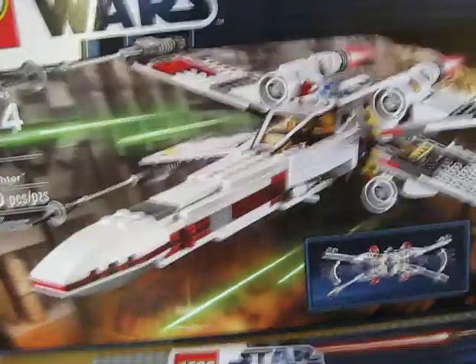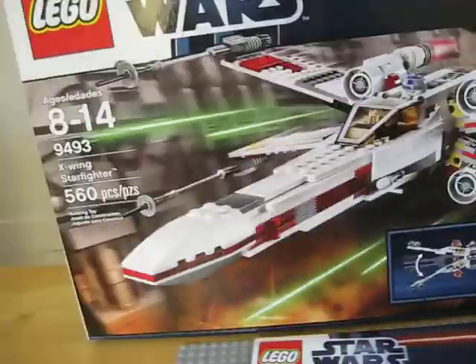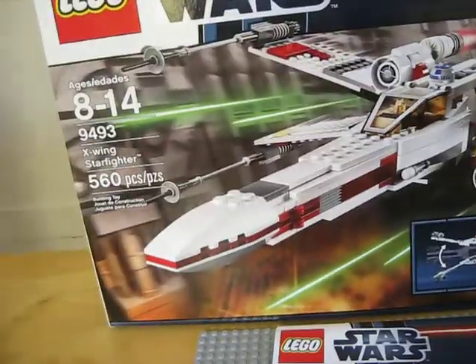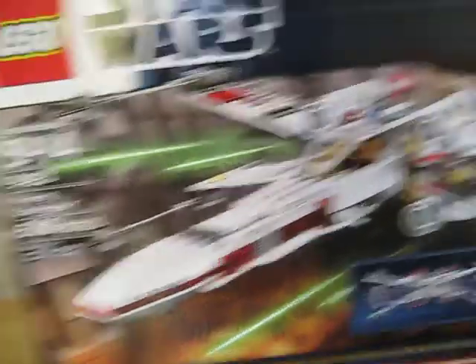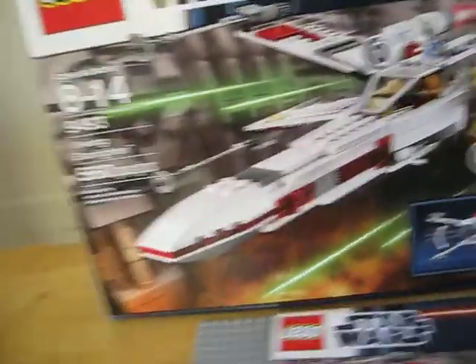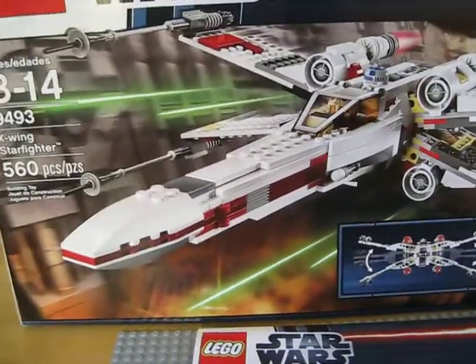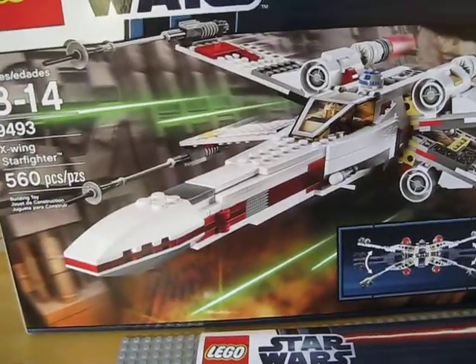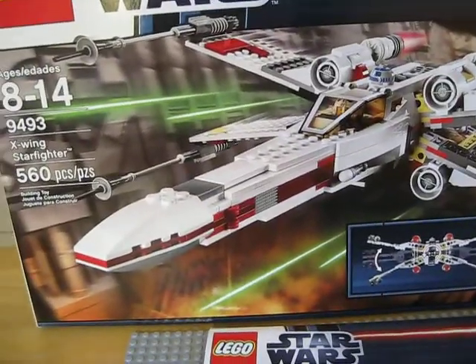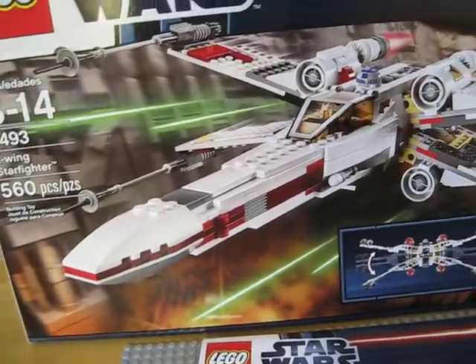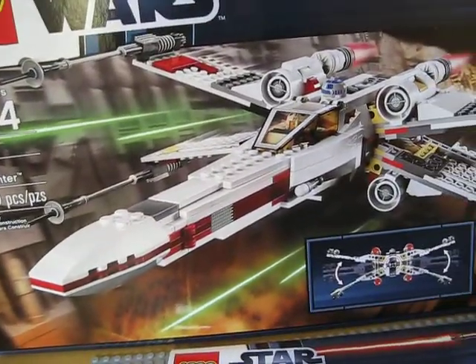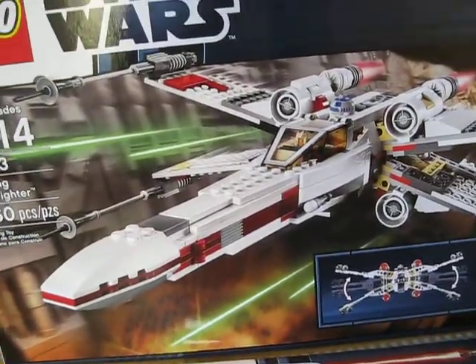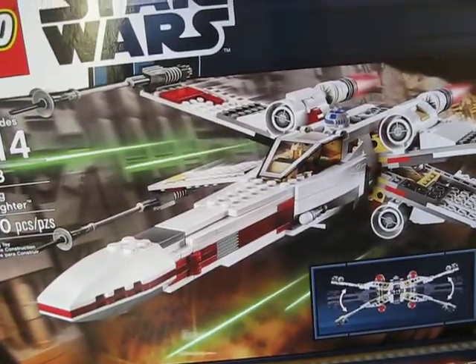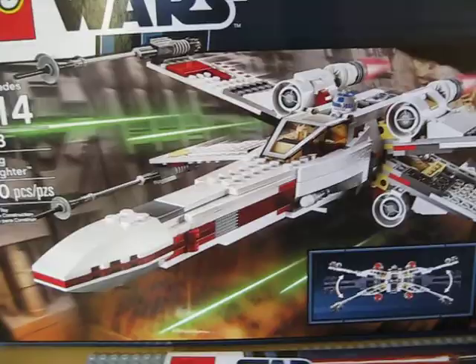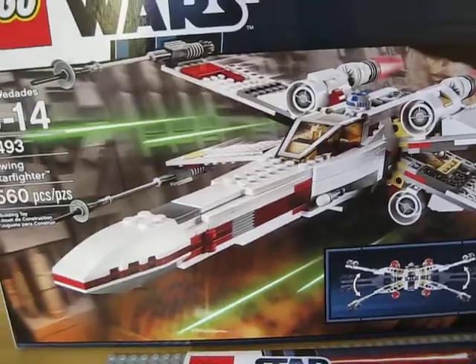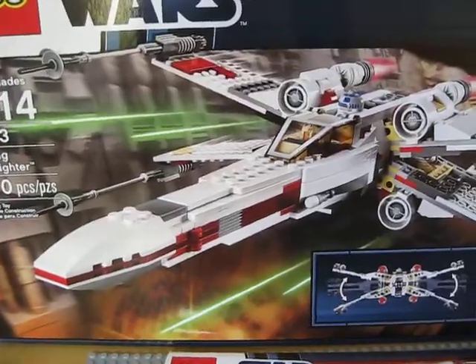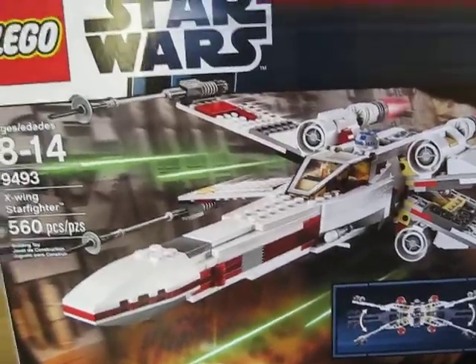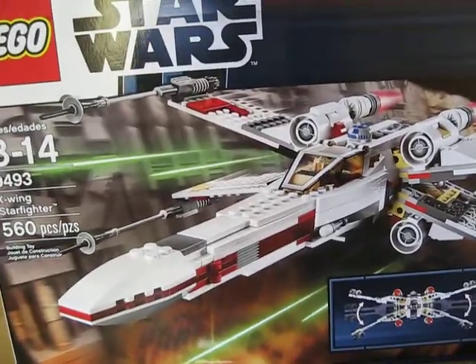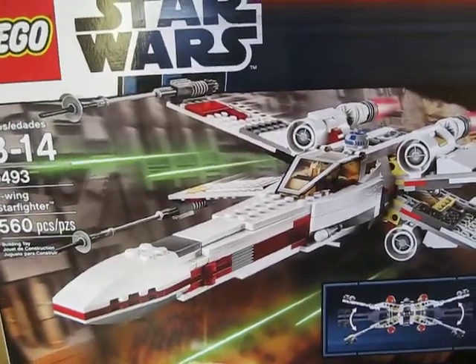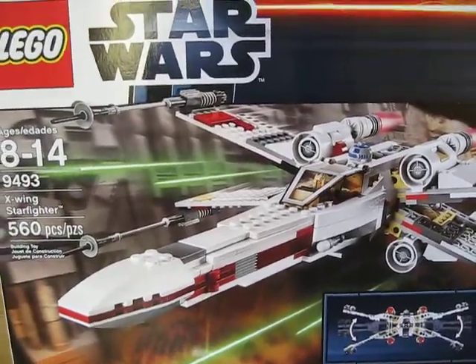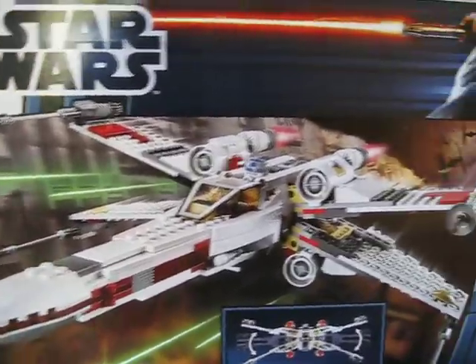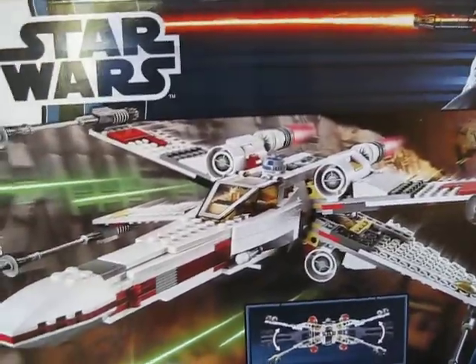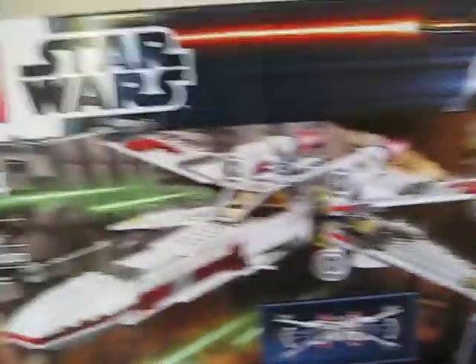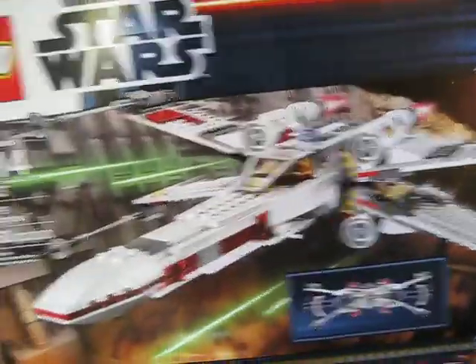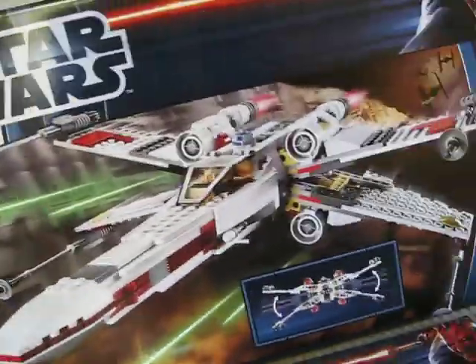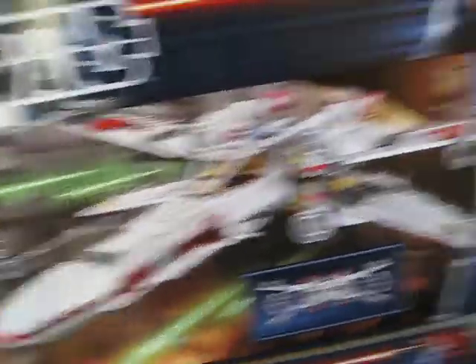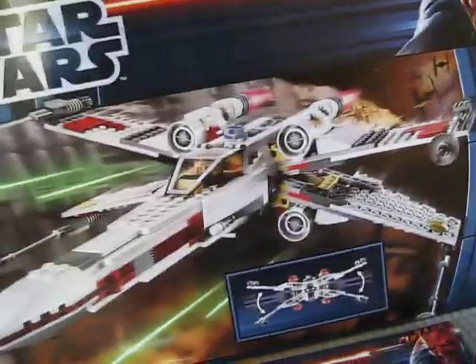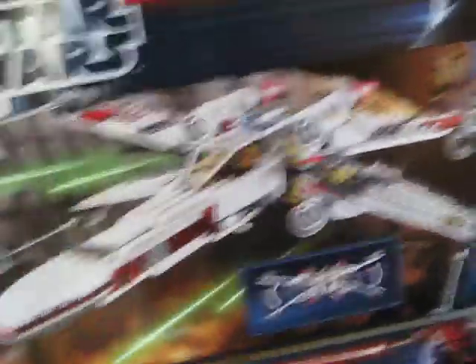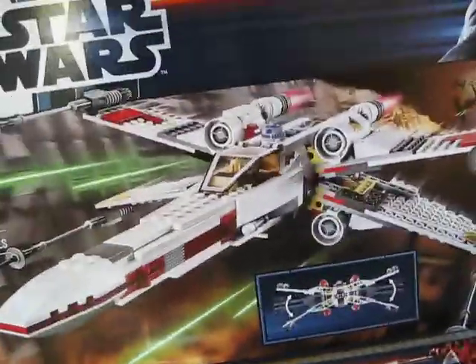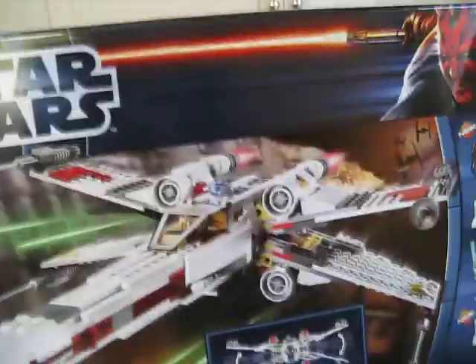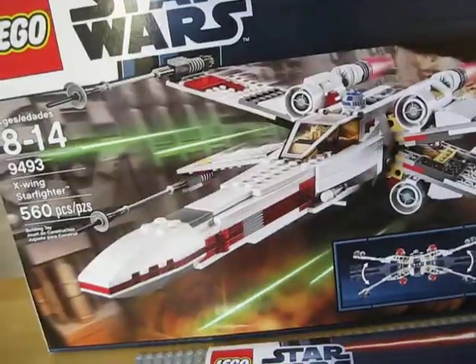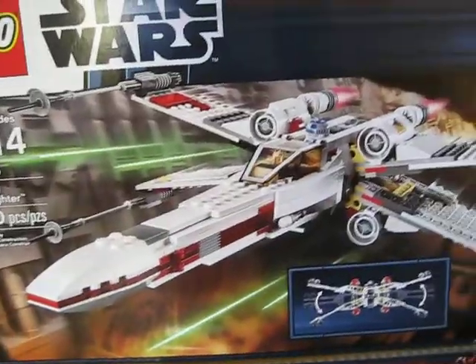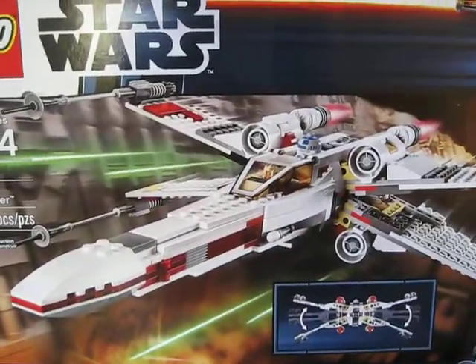This was my birthday set. I'm pretty sure it was like $49.99 US dollars — my family got it for me for my birthday.